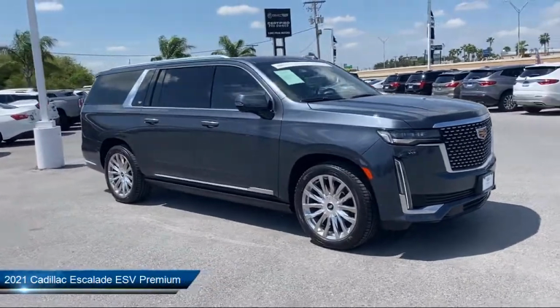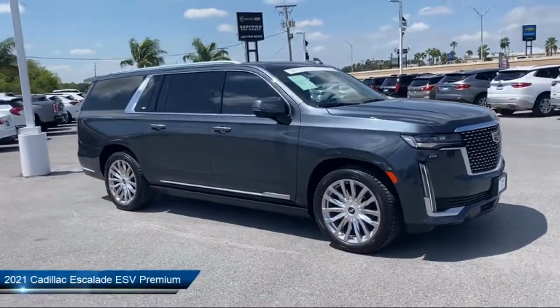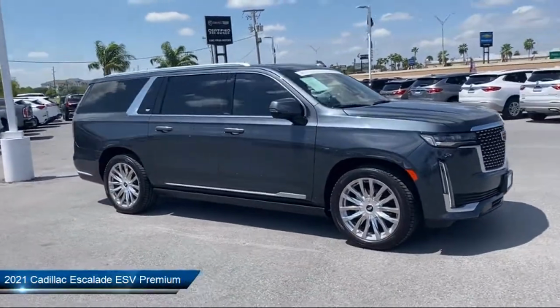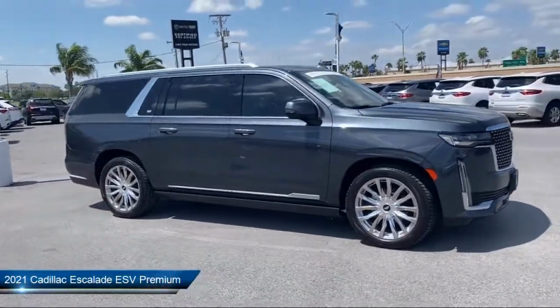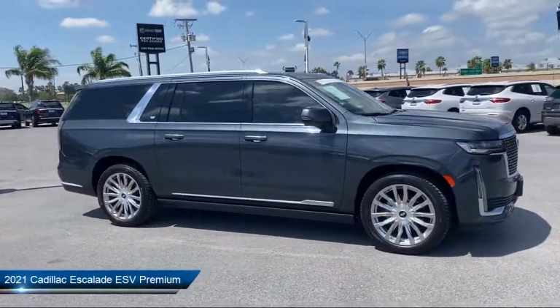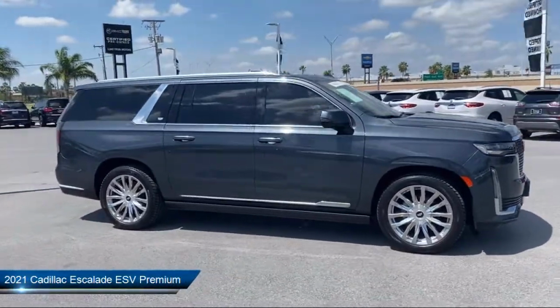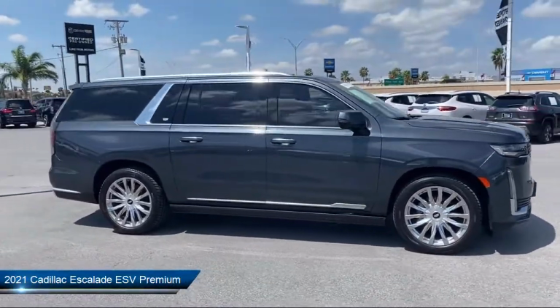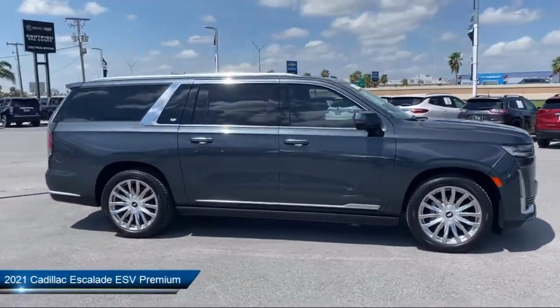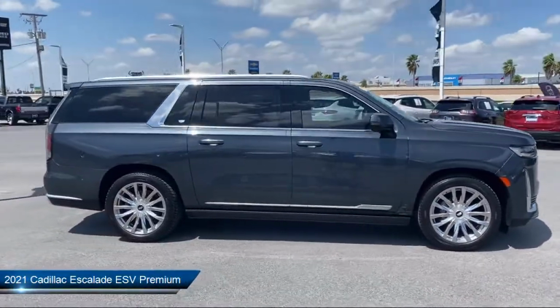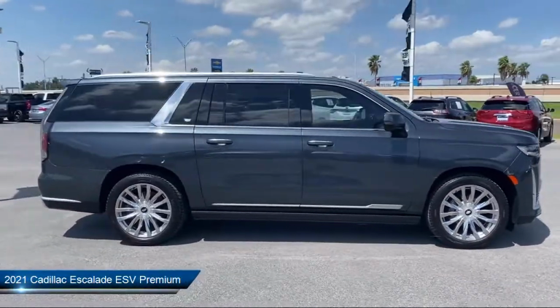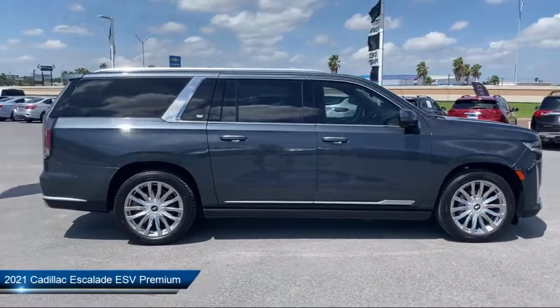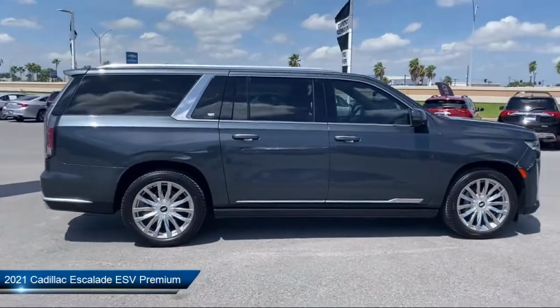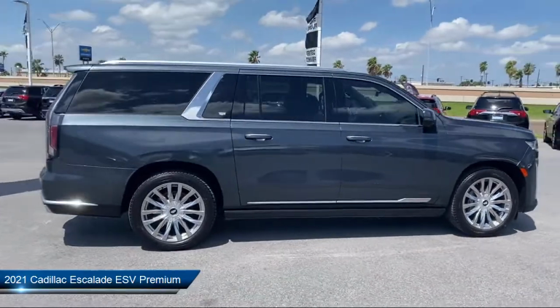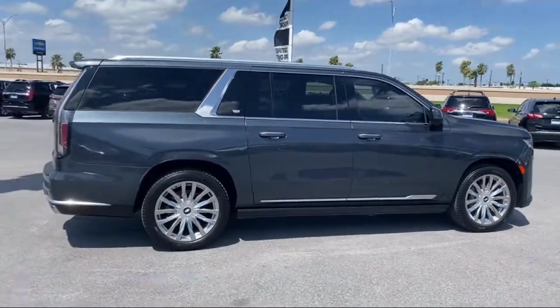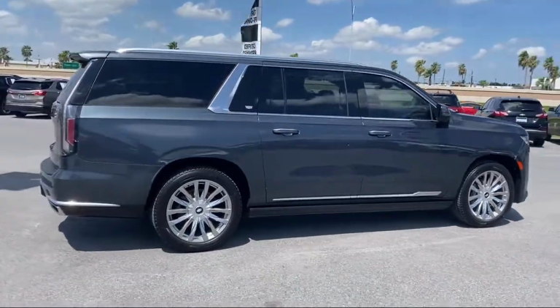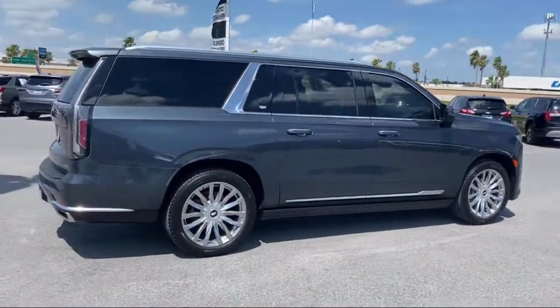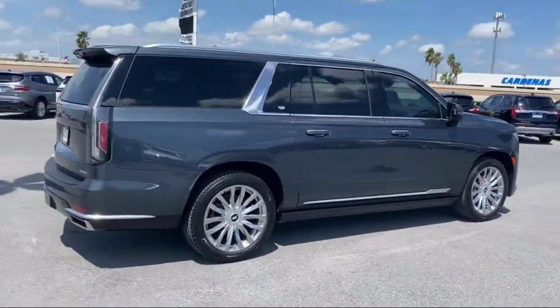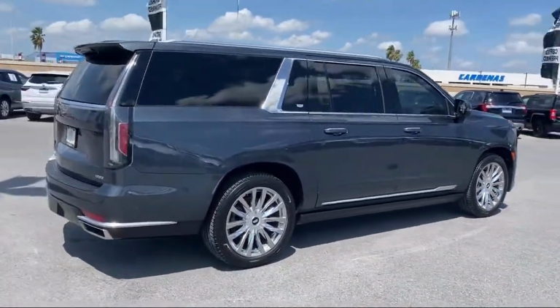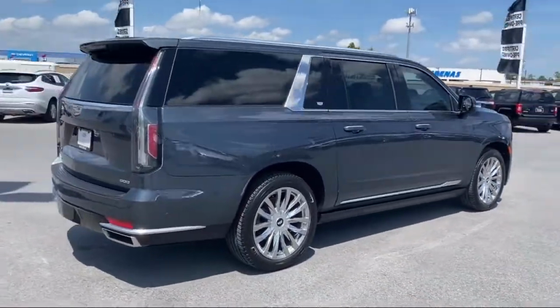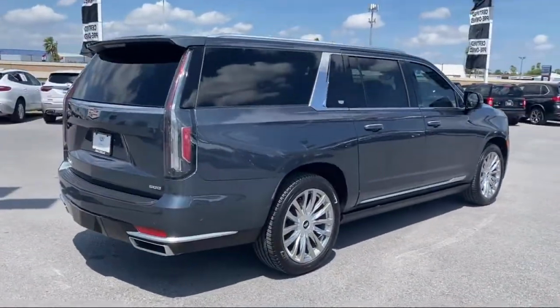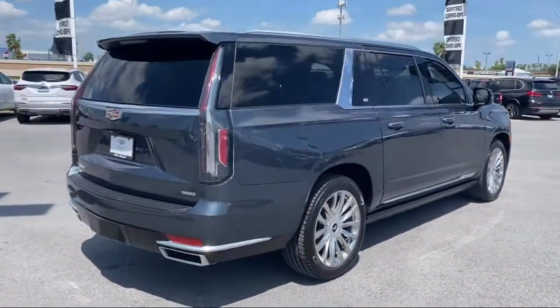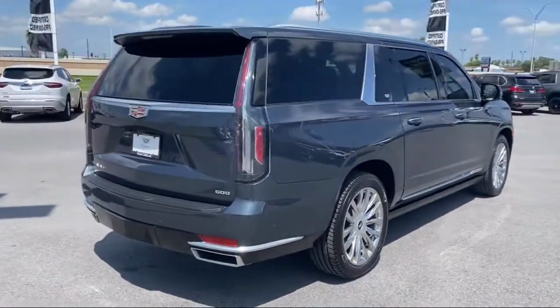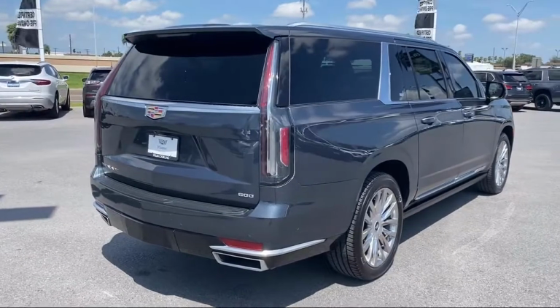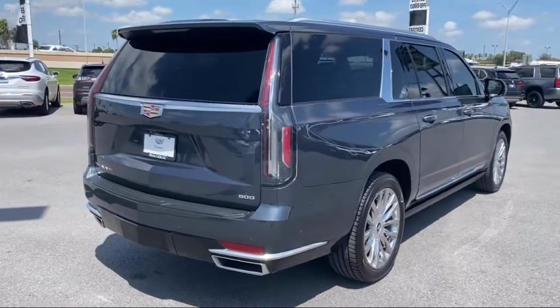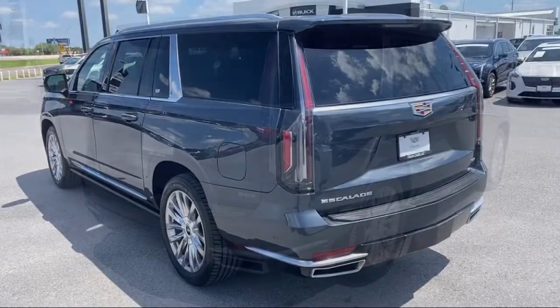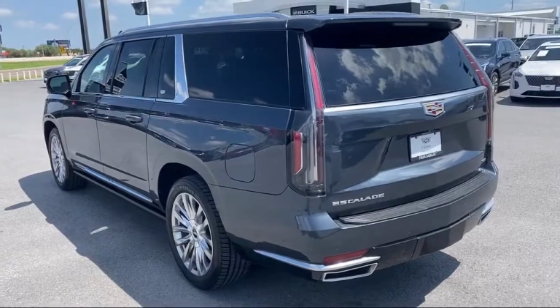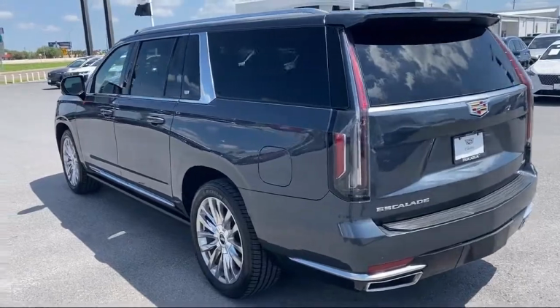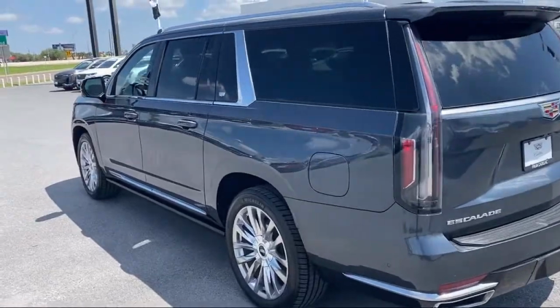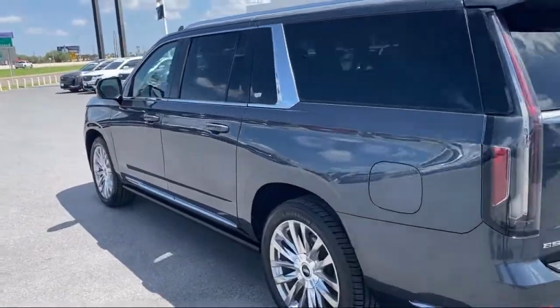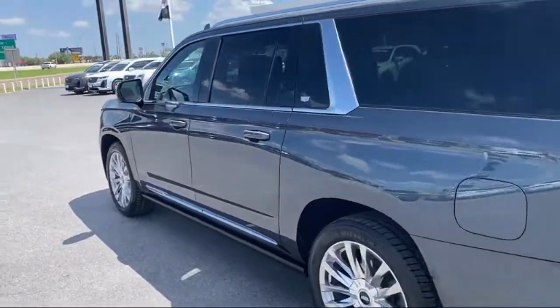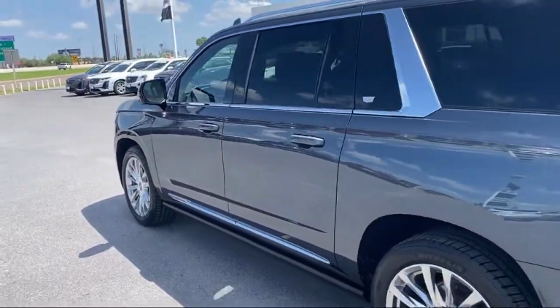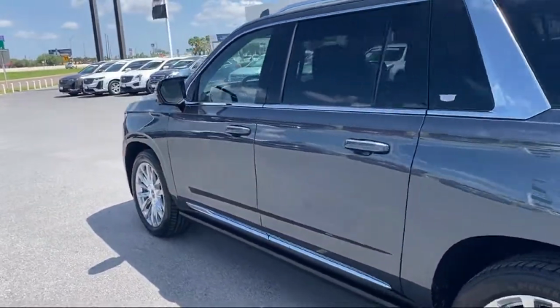It comes equipped with proximity key with doors and push button start, preferred equipment group 1SB, navigation, ventilated front seats, and heated door mirrors.